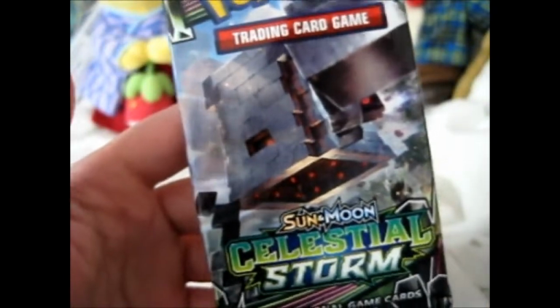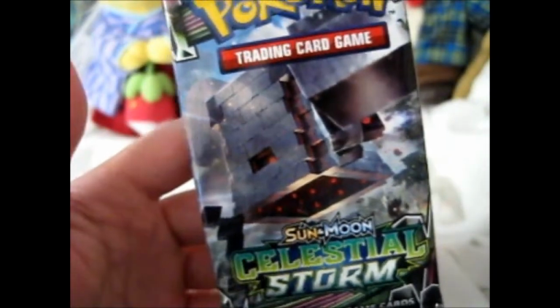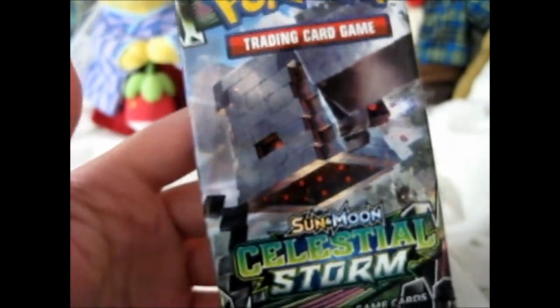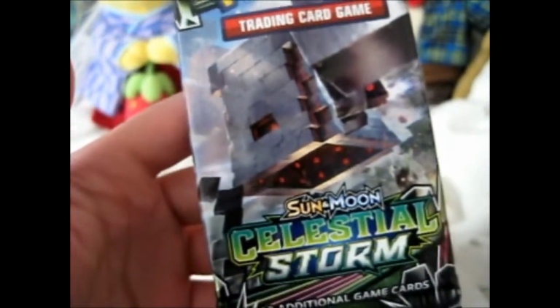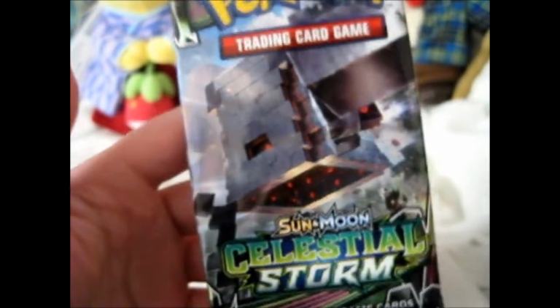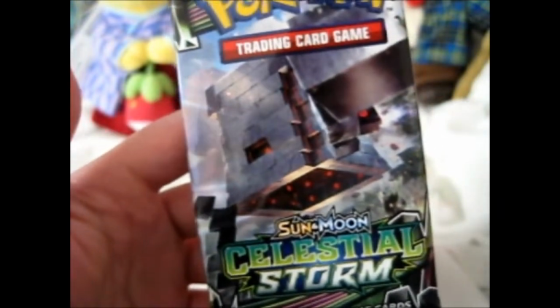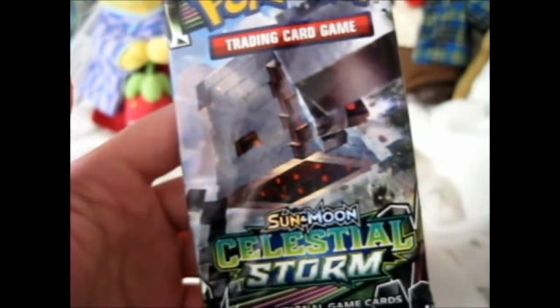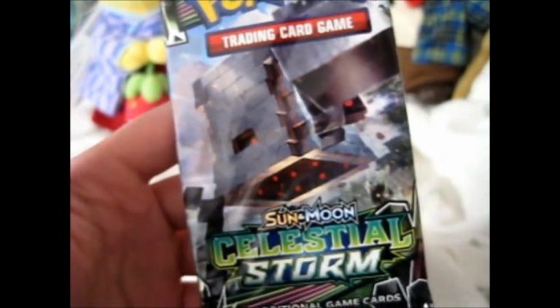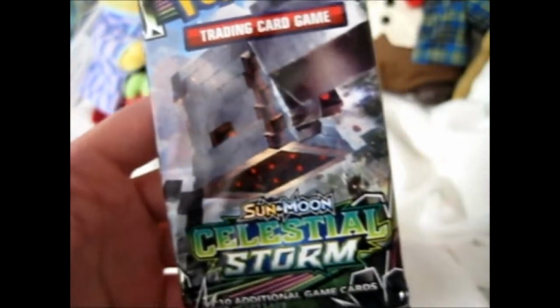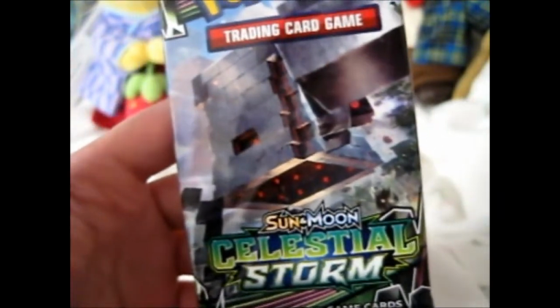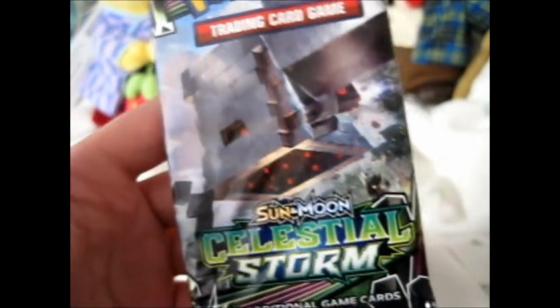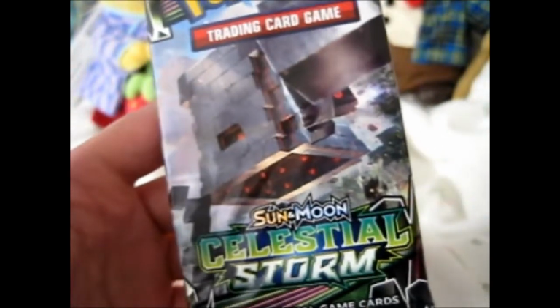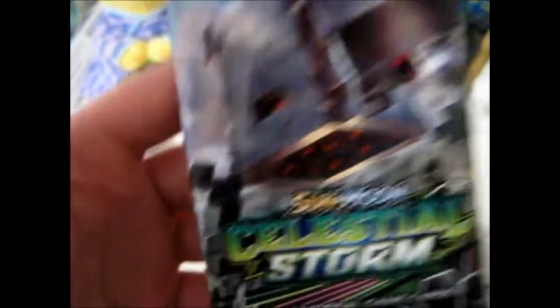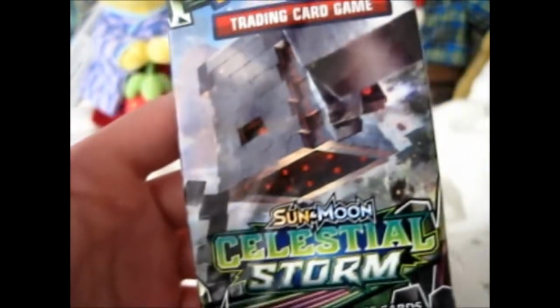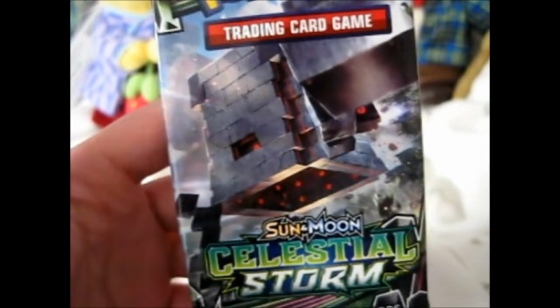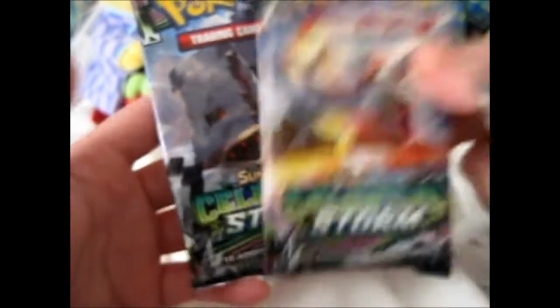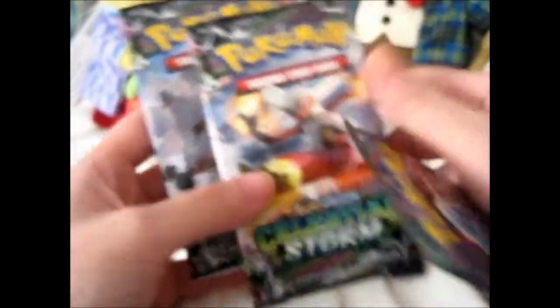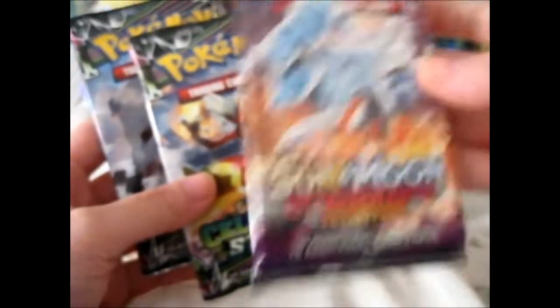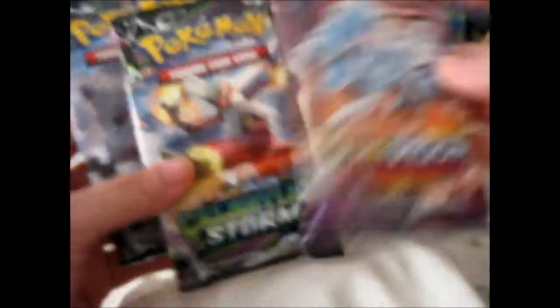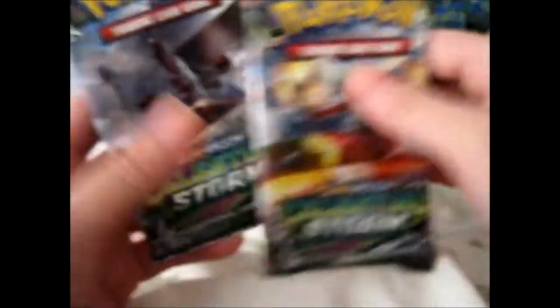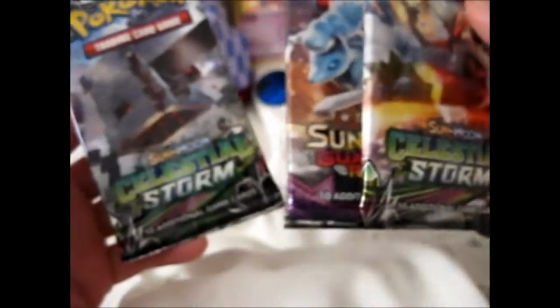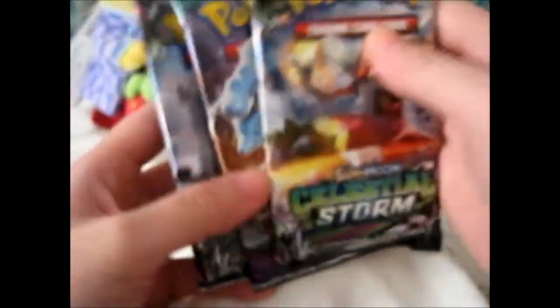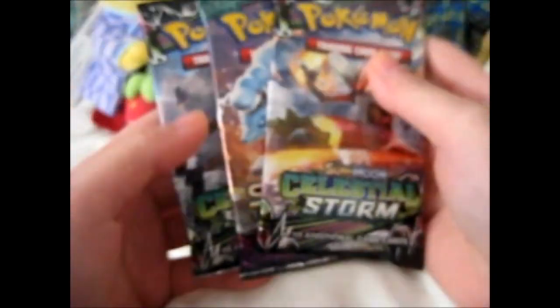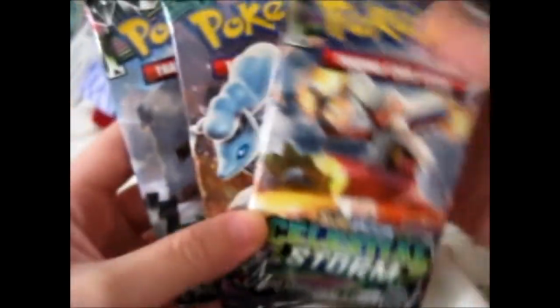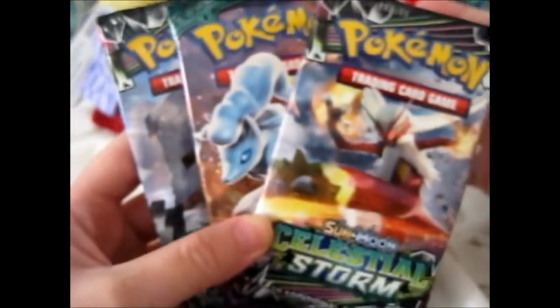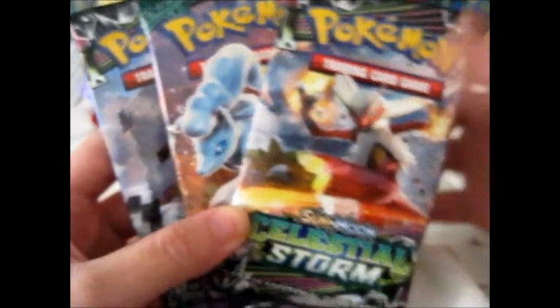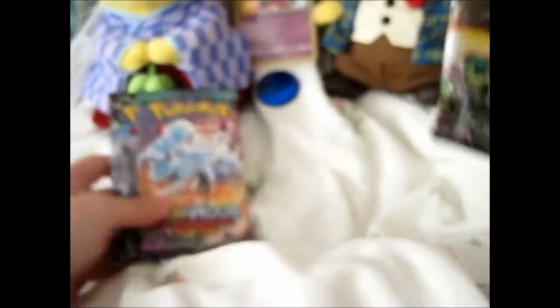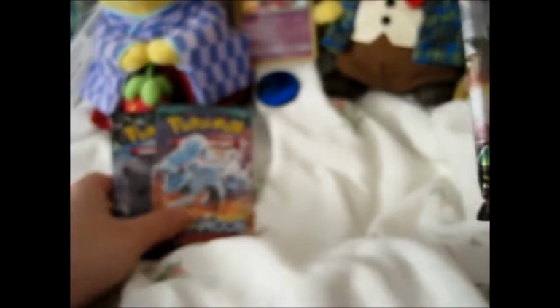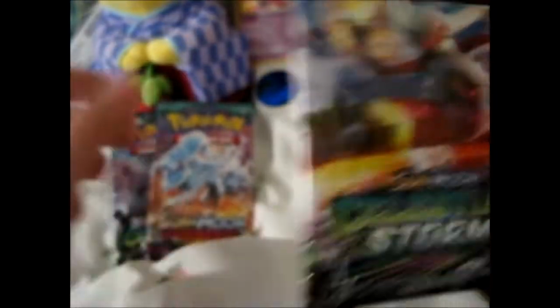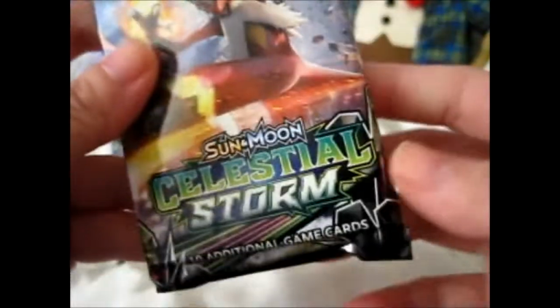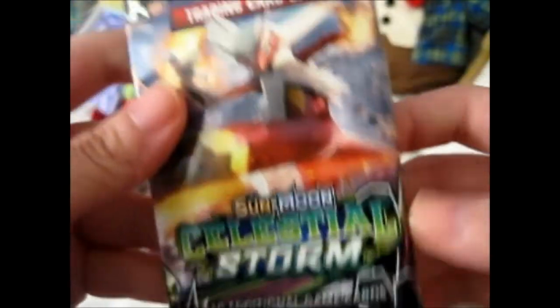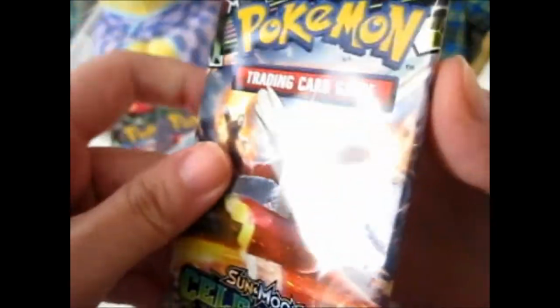And the third pack — Stuttakatta, I think is what it's called. It's got a lot of S's, A's, and T's, and there's a K in there I think. So two Celestial Storm and one Guardians Rising — just to make it interesting, we'll go like this. Let's pack — I'm excited!